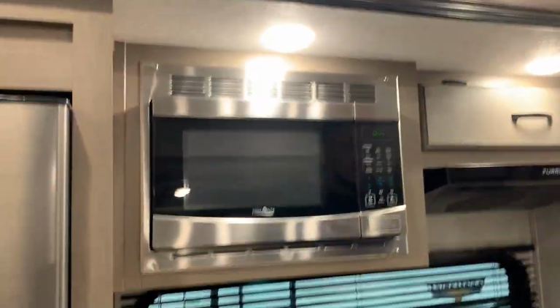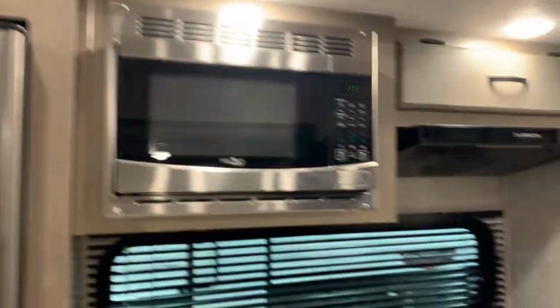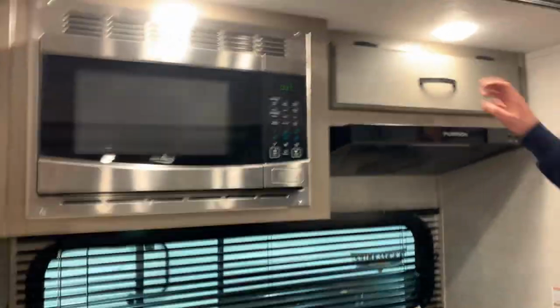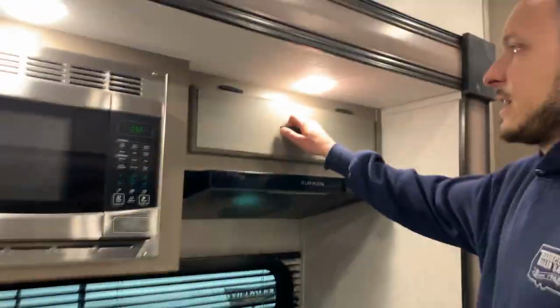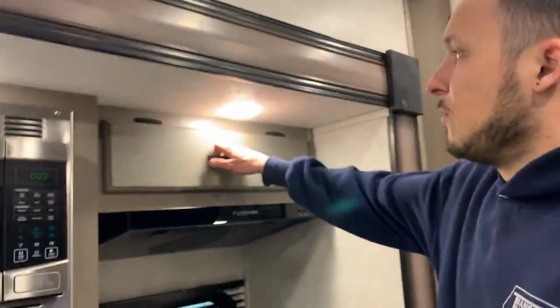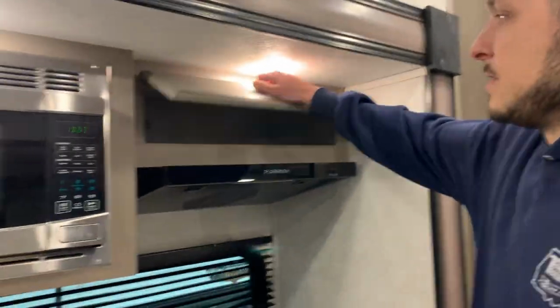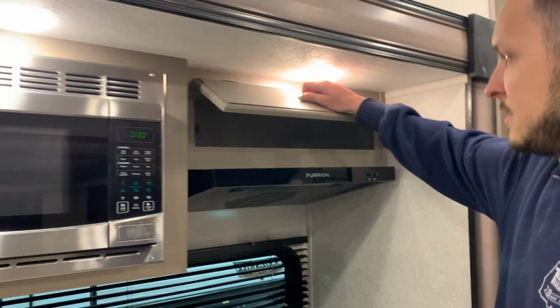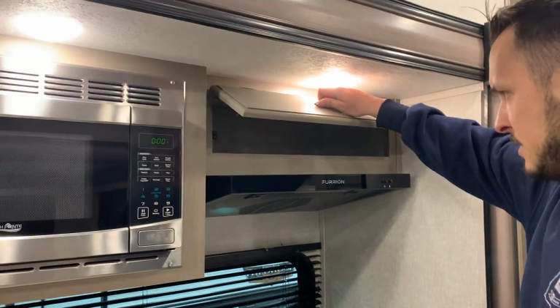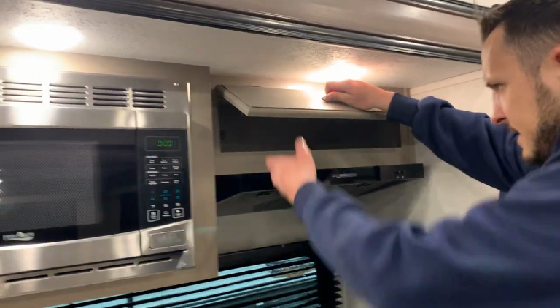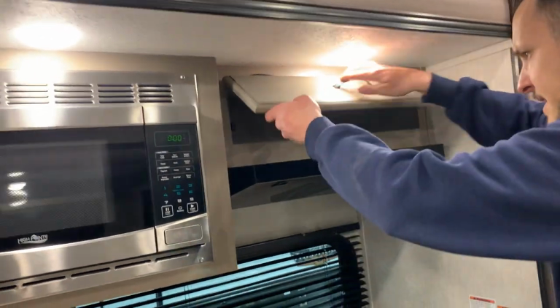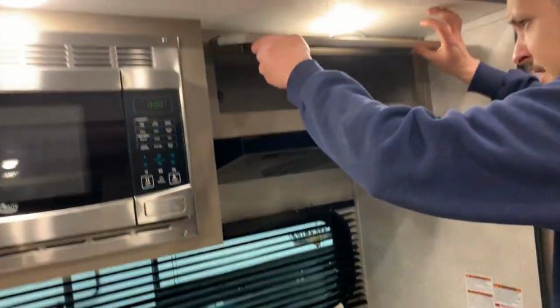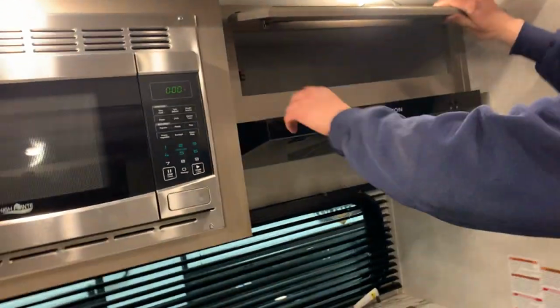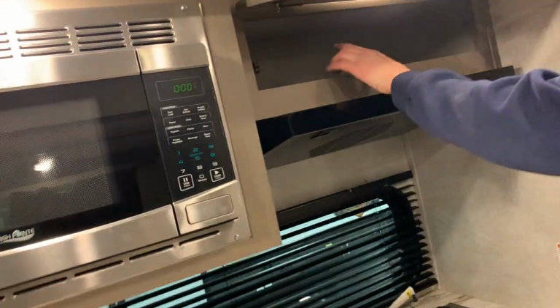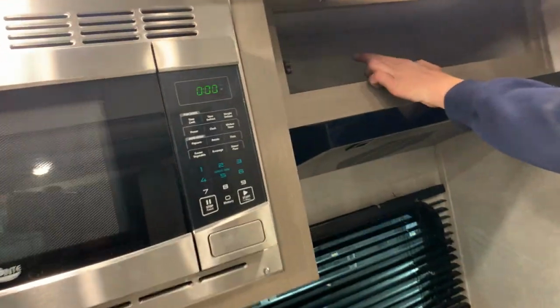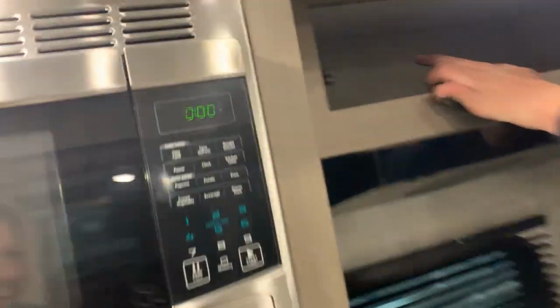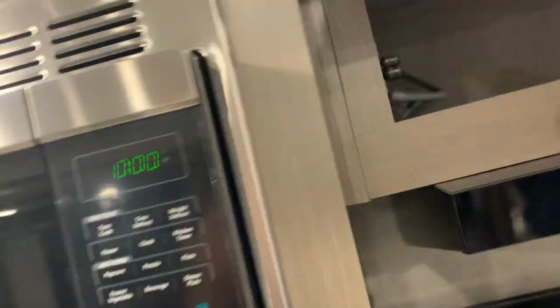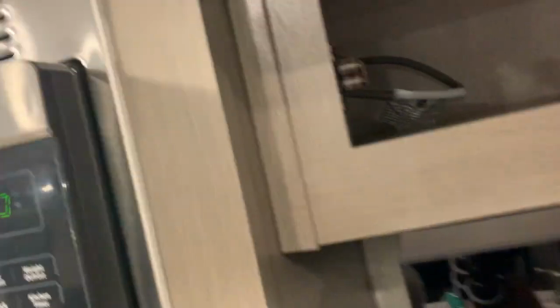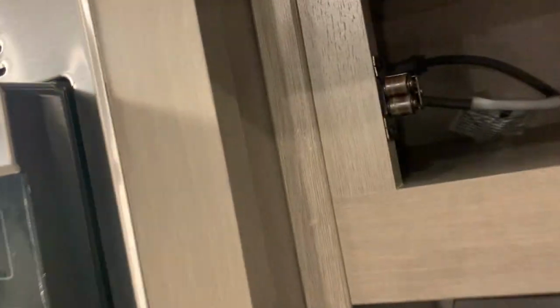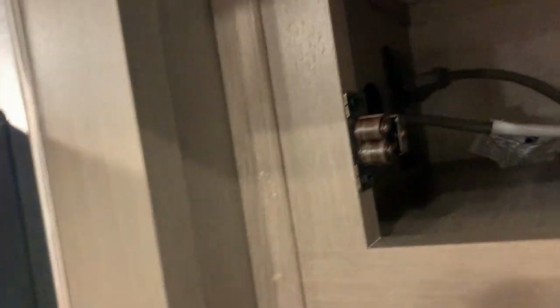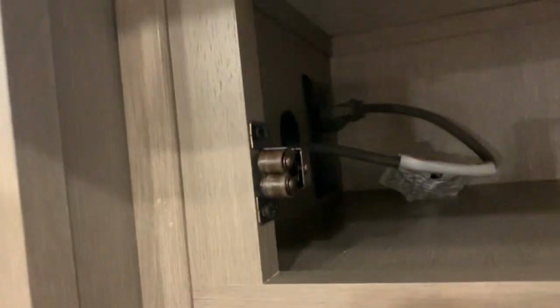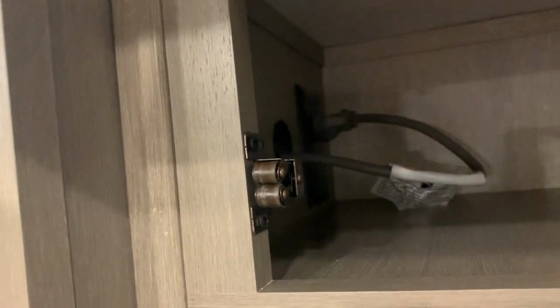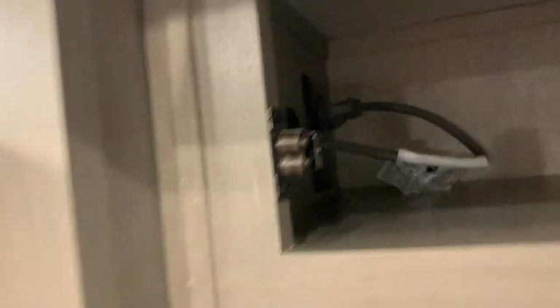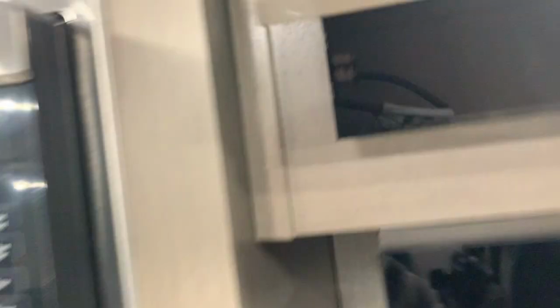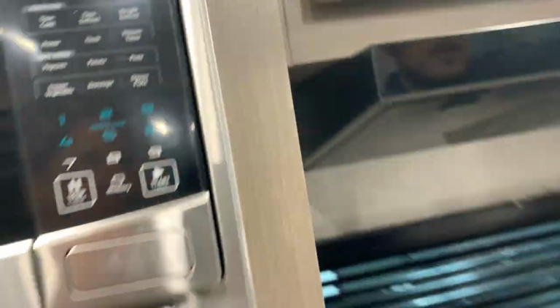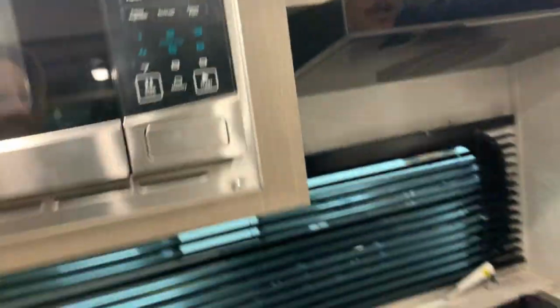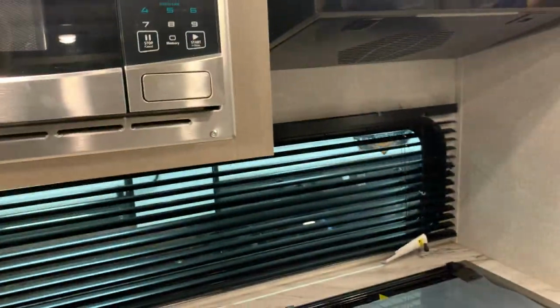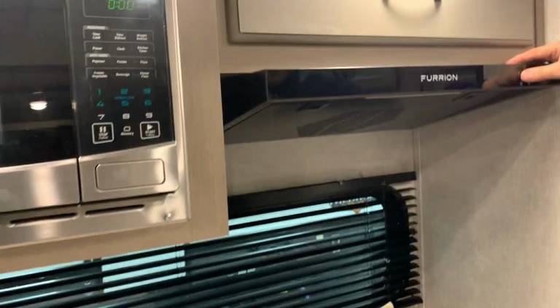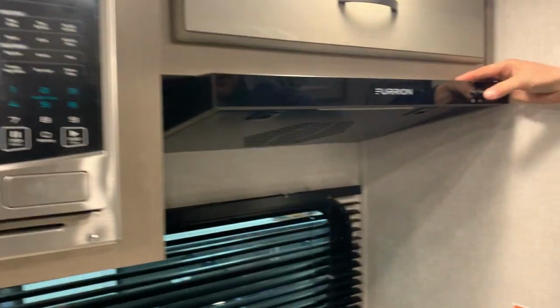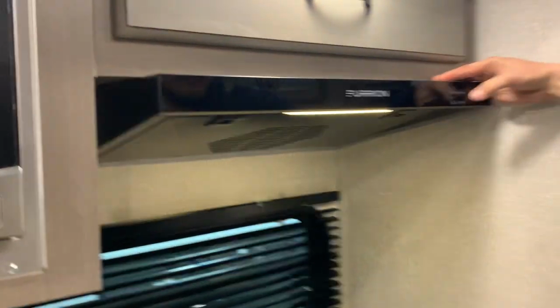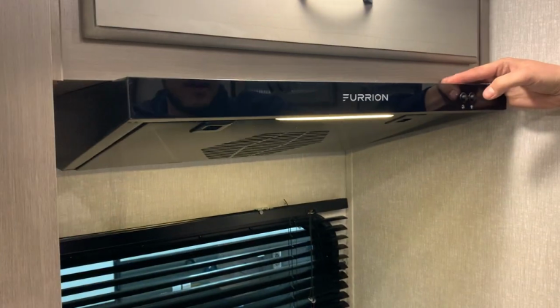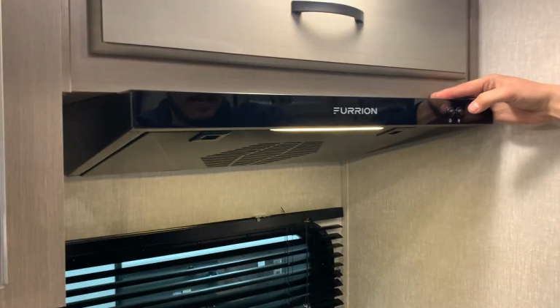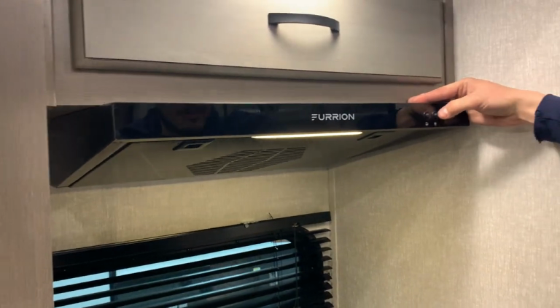Inside here is just where your microwave does plug into, and then you do have that overhead fan.